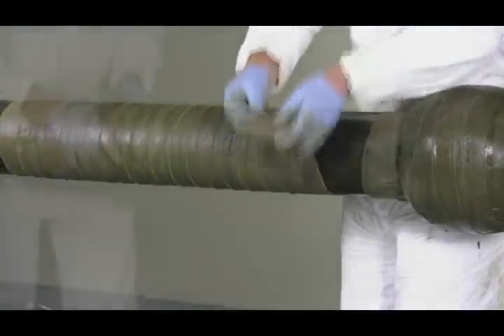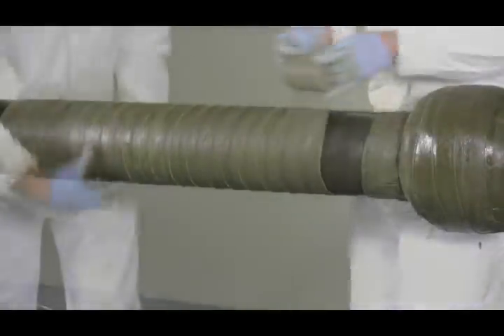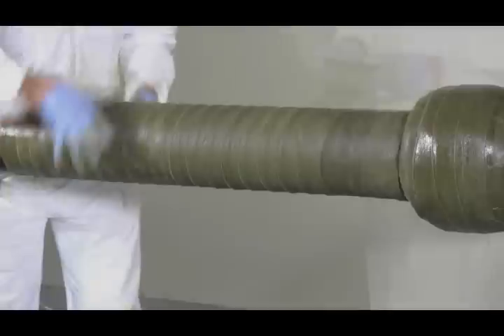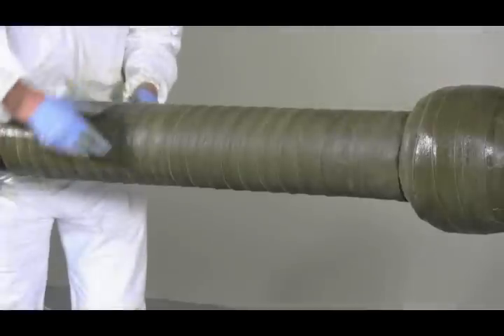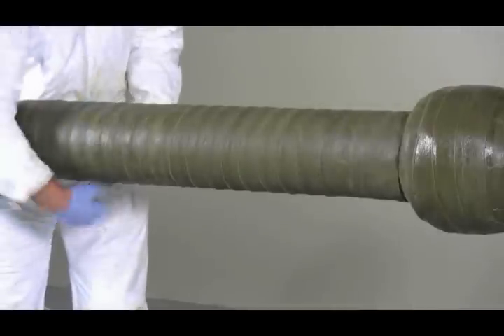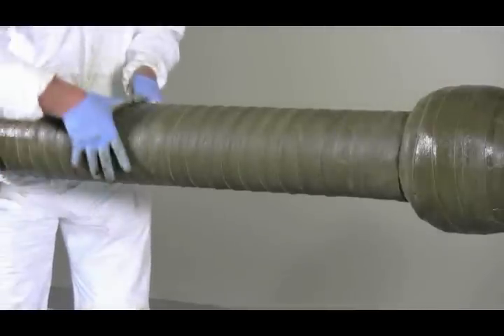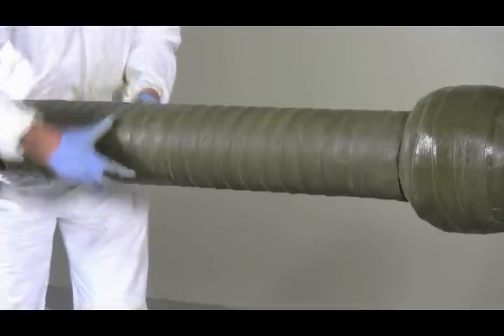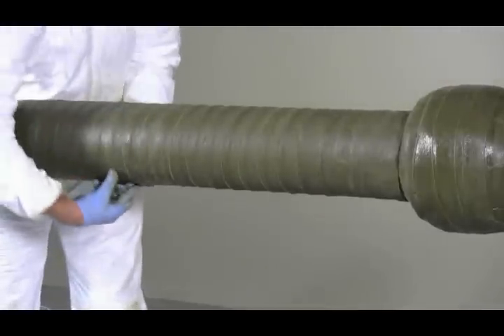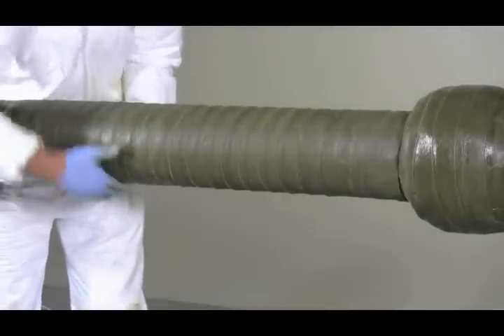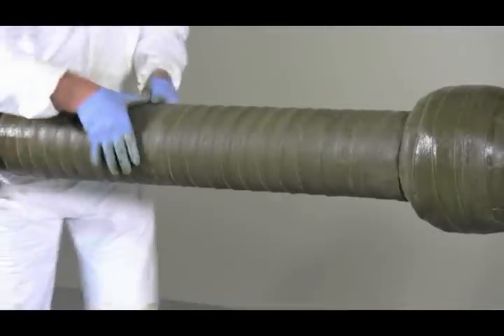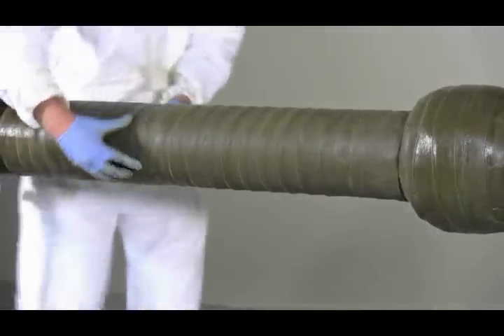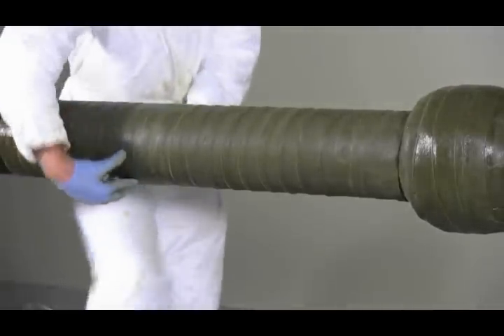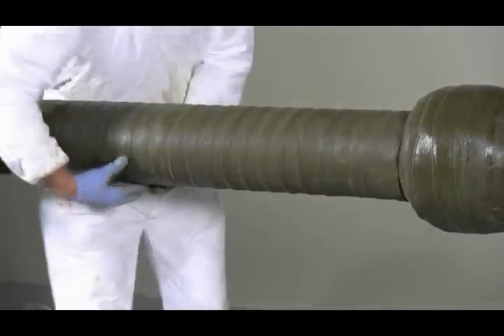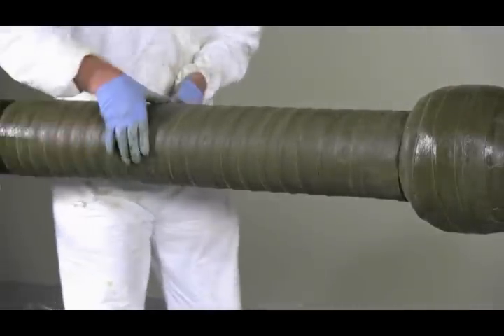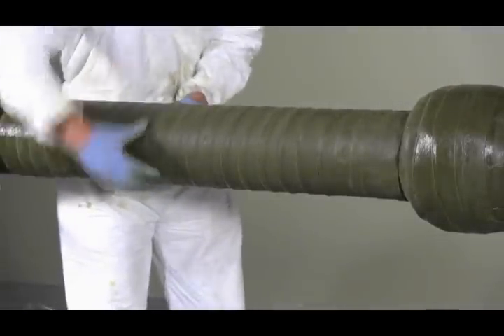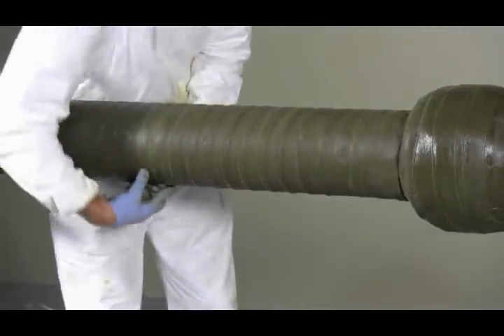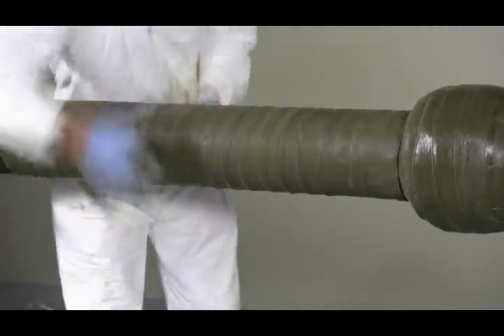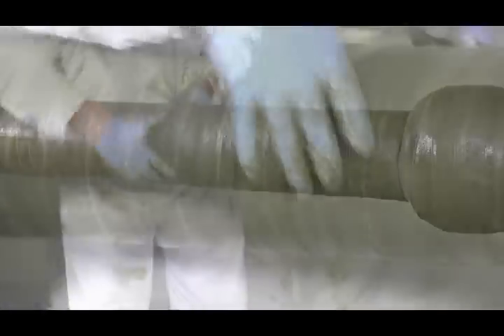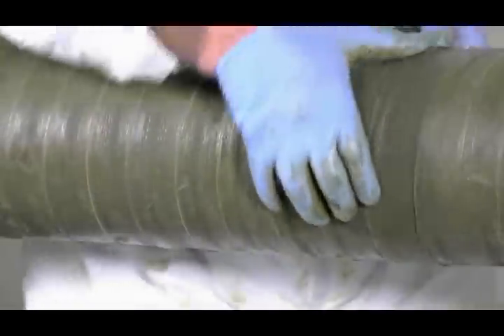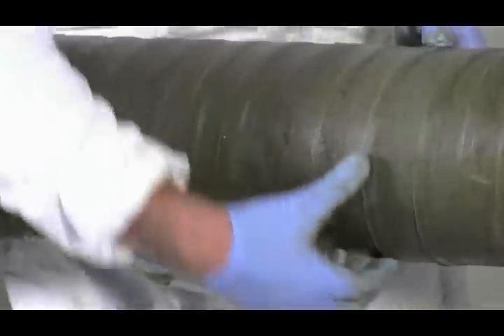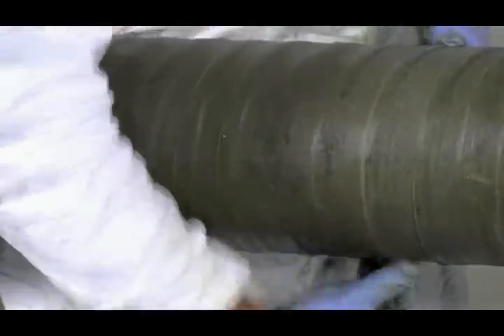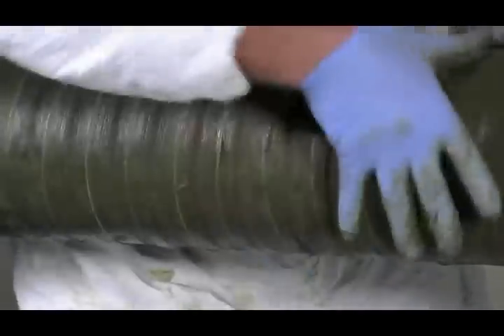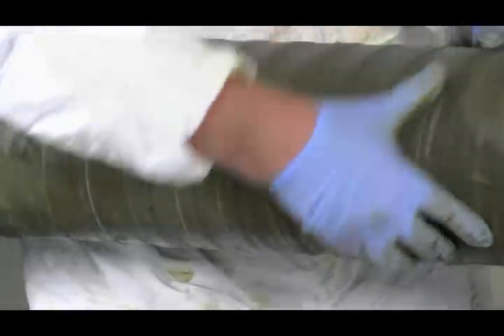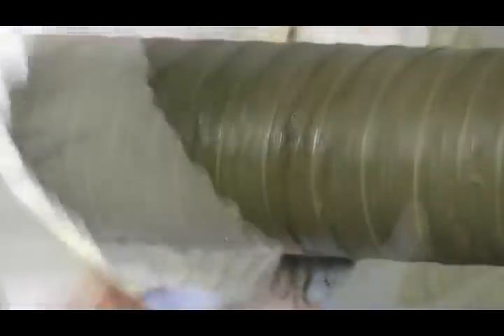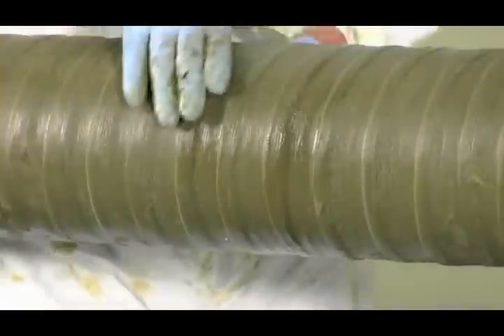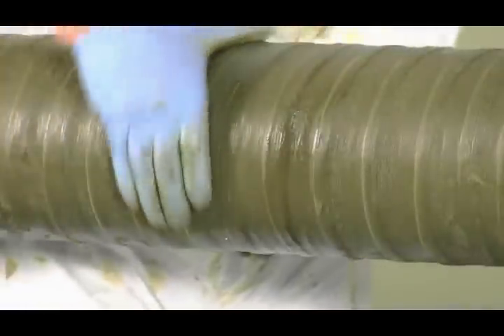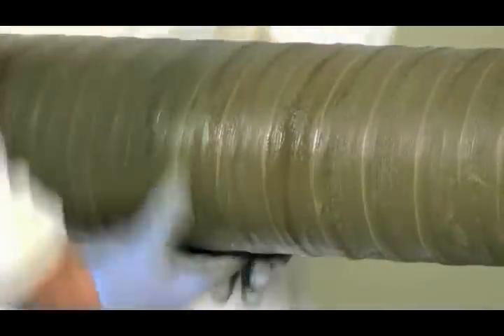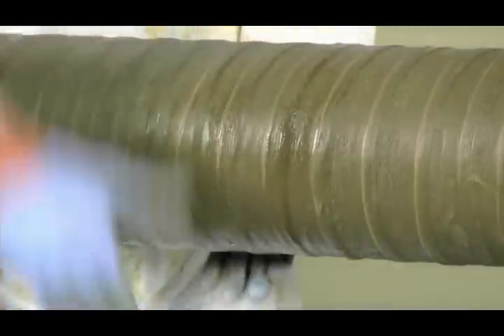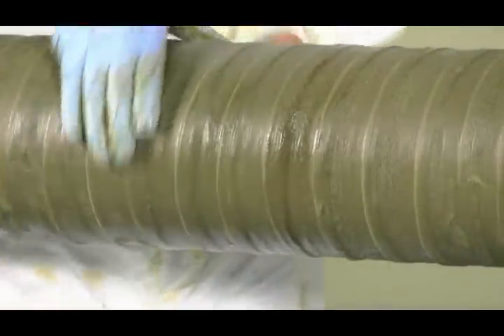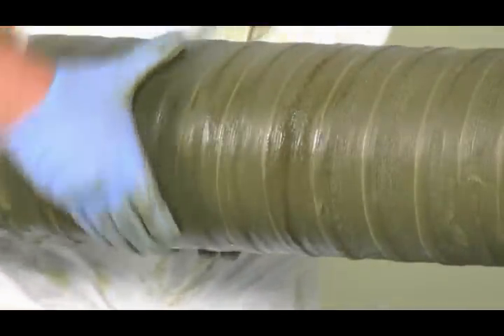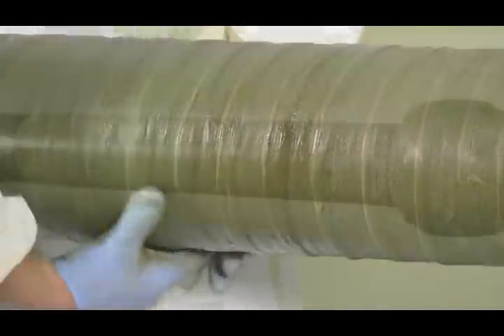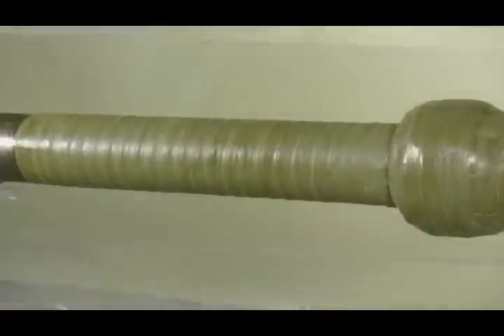After wrapping, smooth out all seams and edges to provide maximum sealing. The use of Denso paste may be required to help provide an easier sealing method.